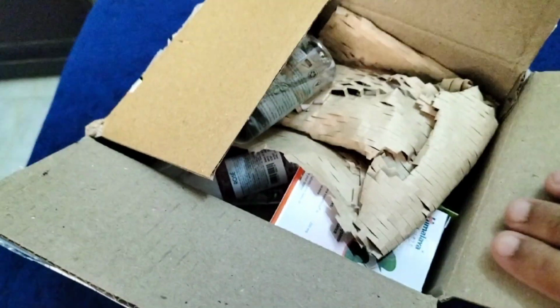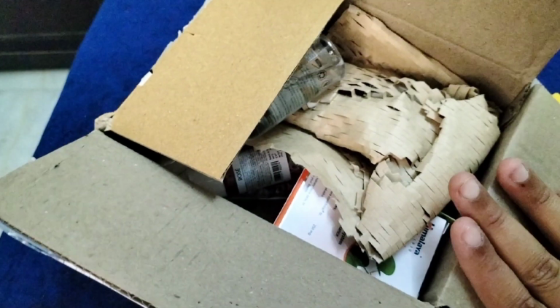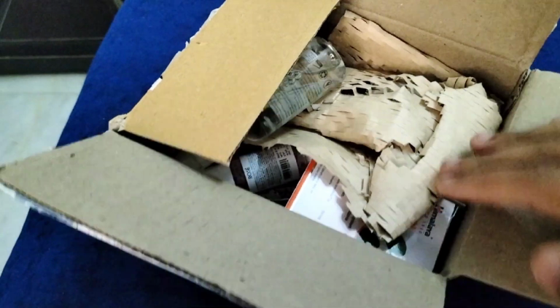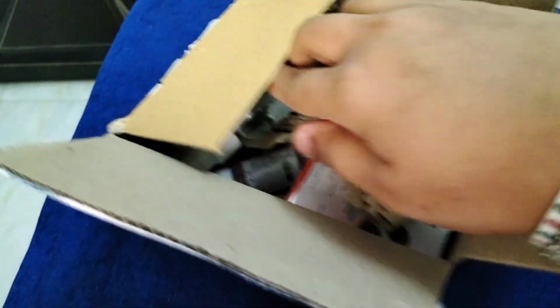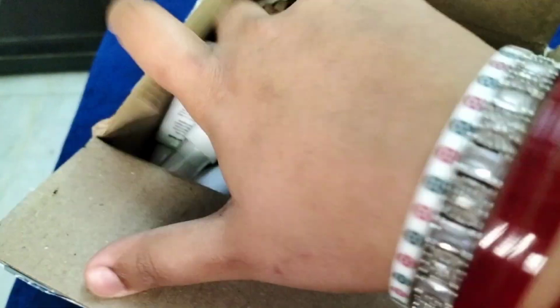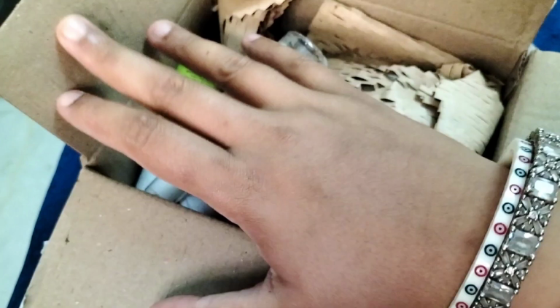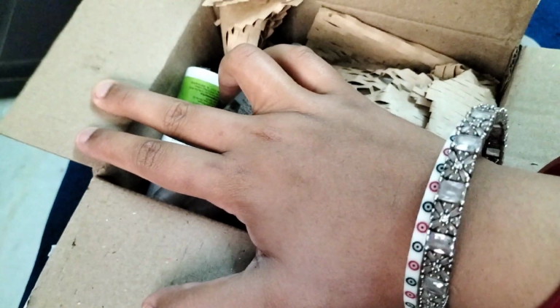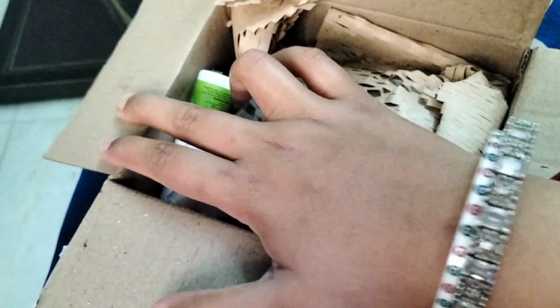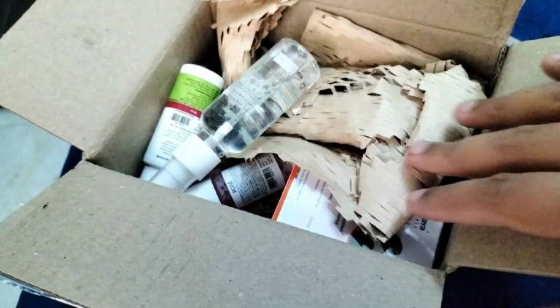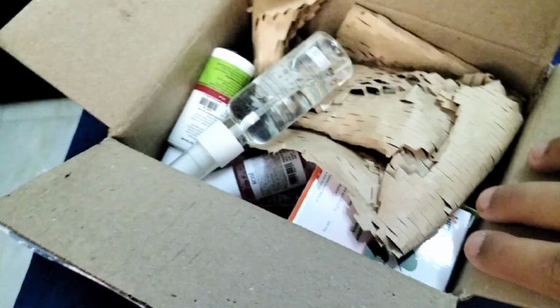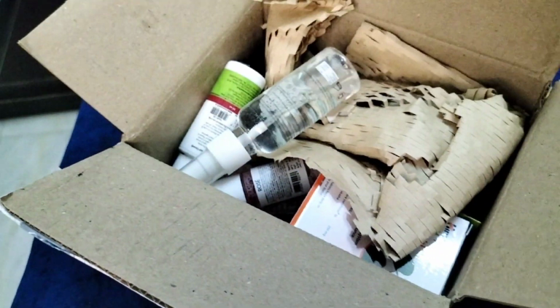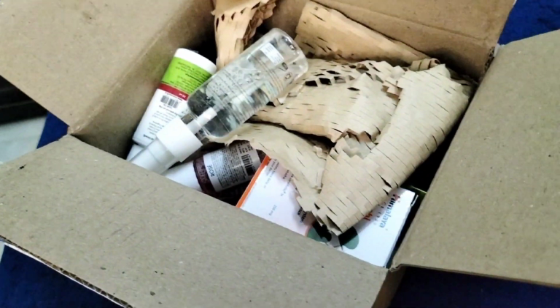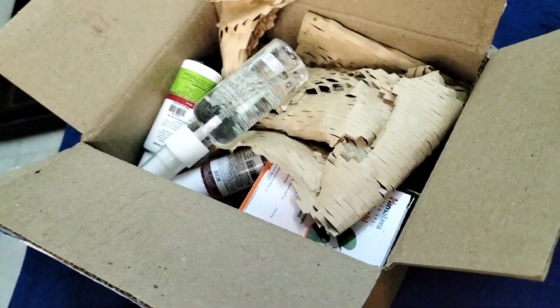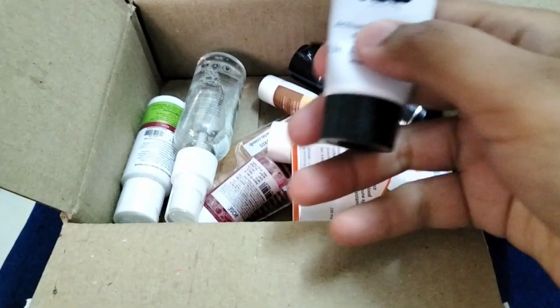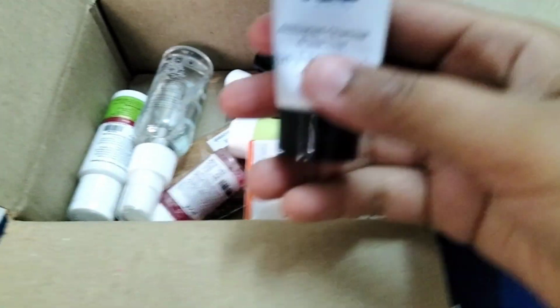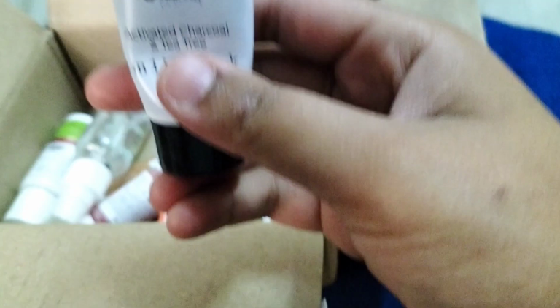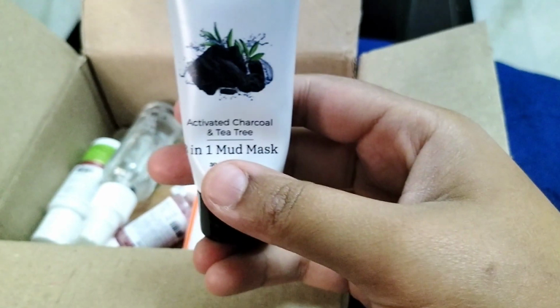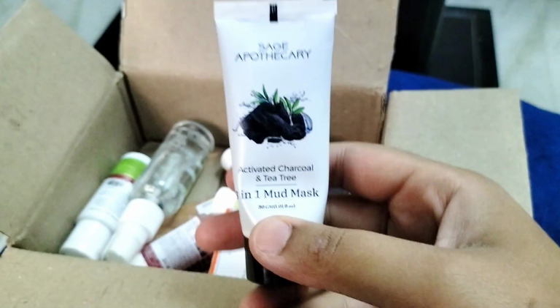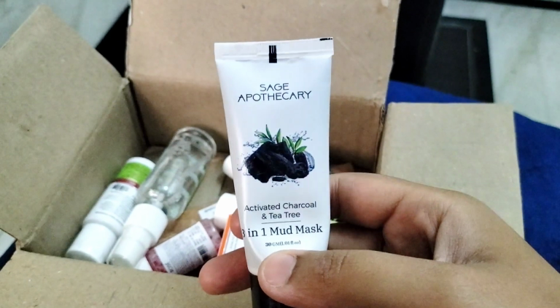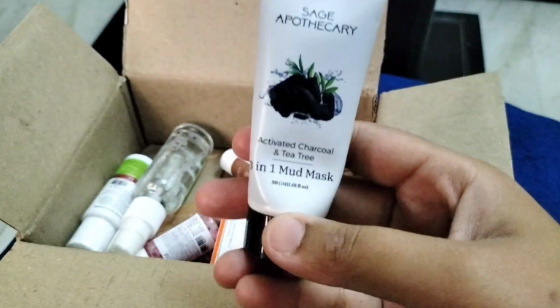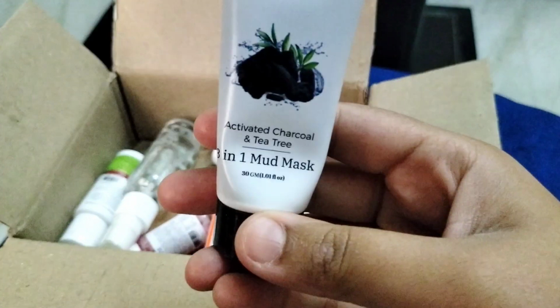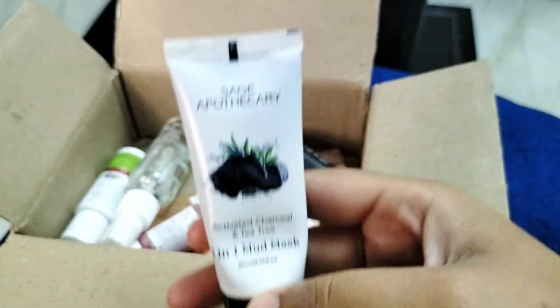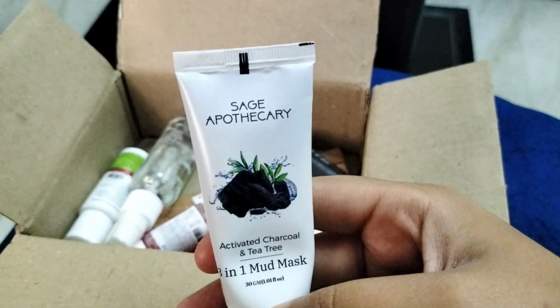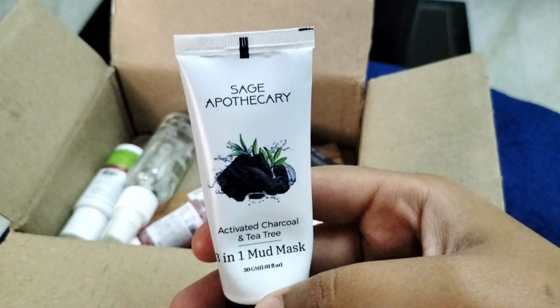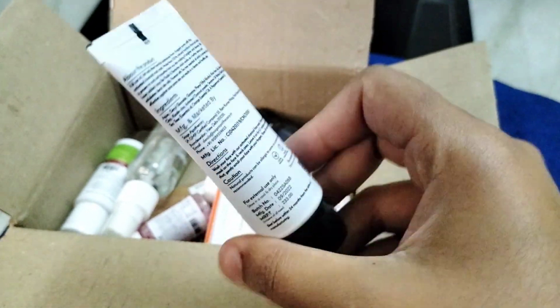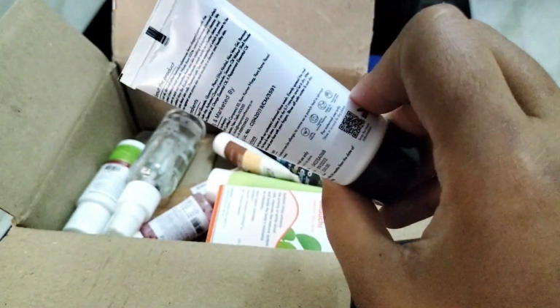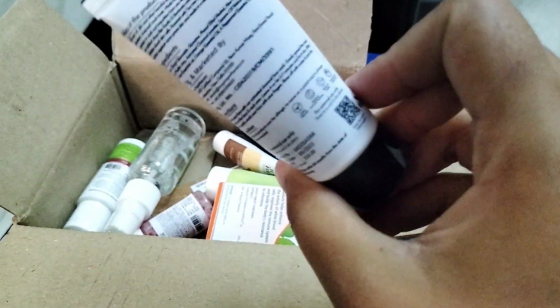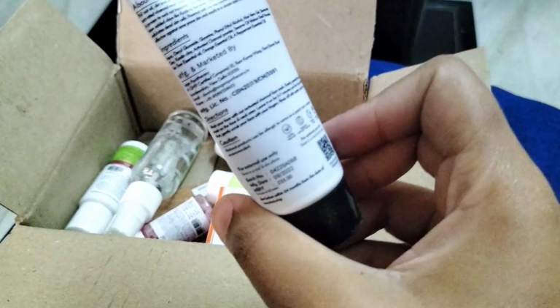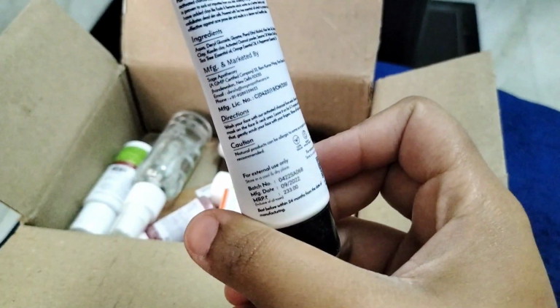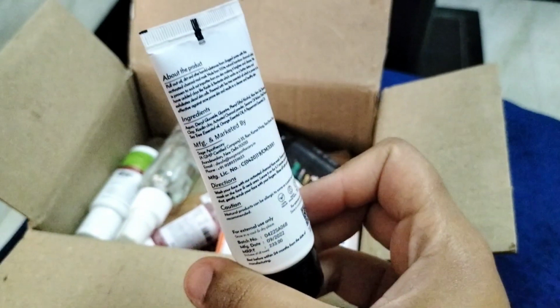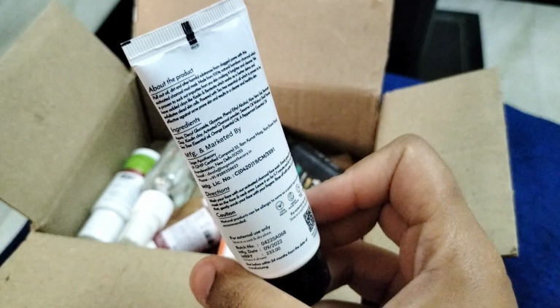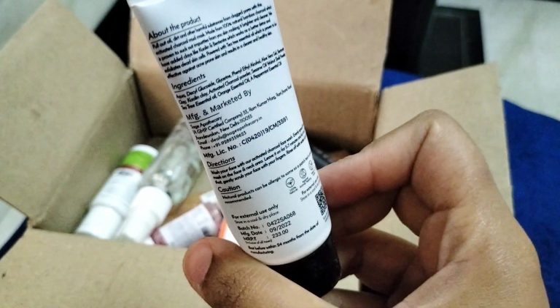So first of all, I got an activated charcoal and tea tree 3-in-1 mud mask. Its quantity was 30ml and the price was $233.